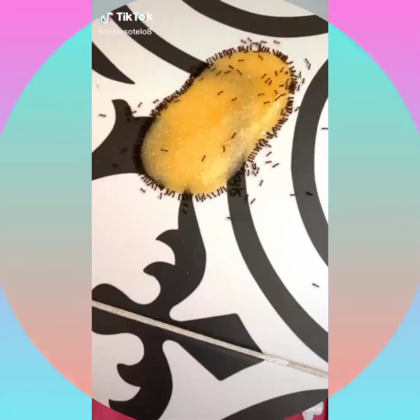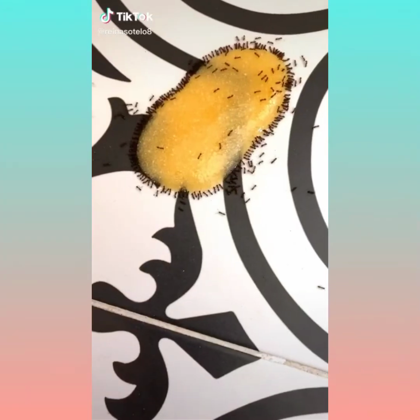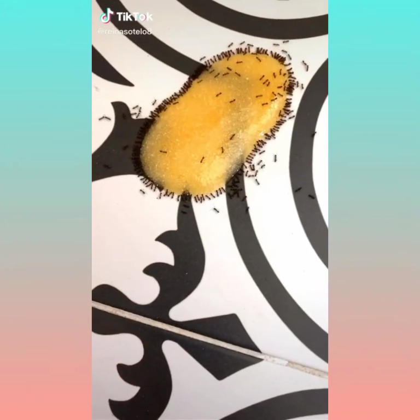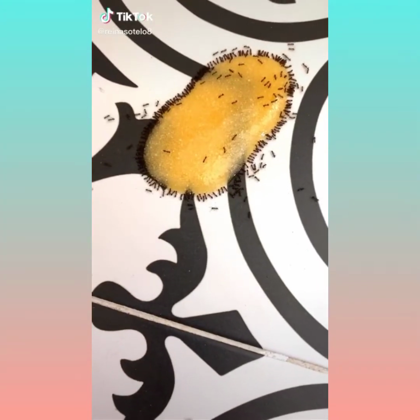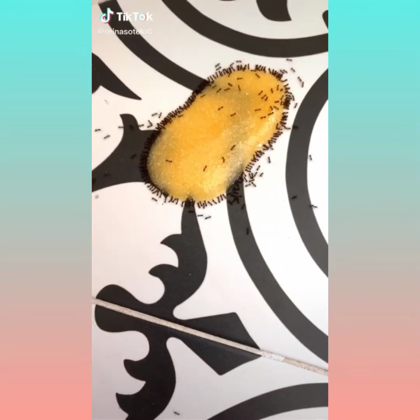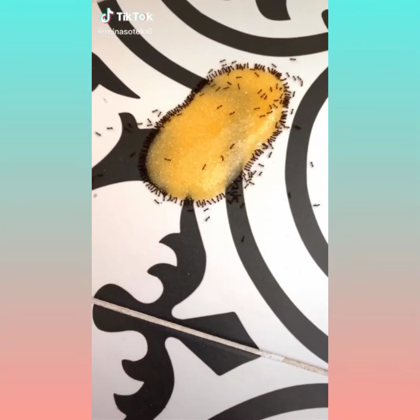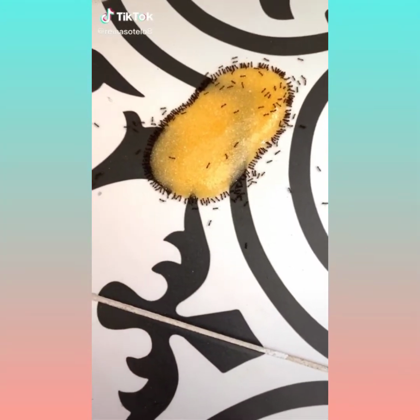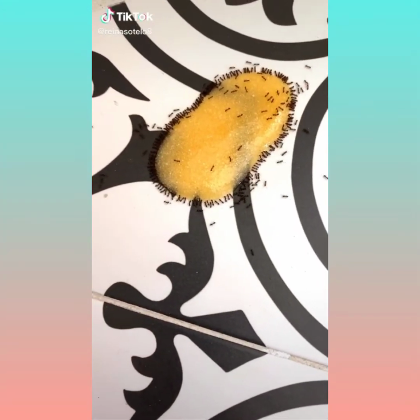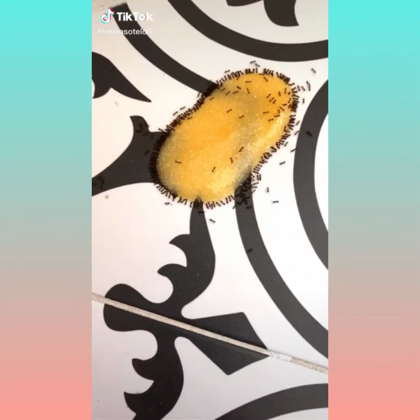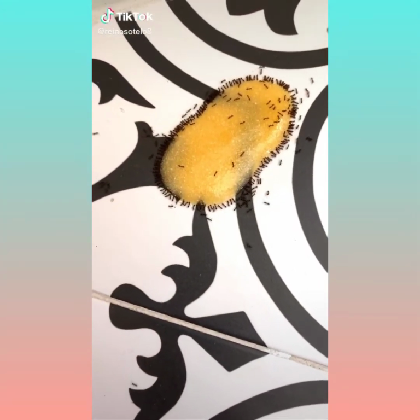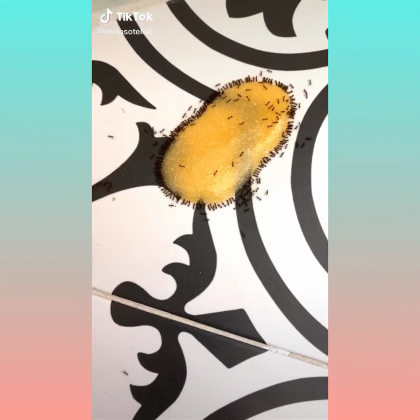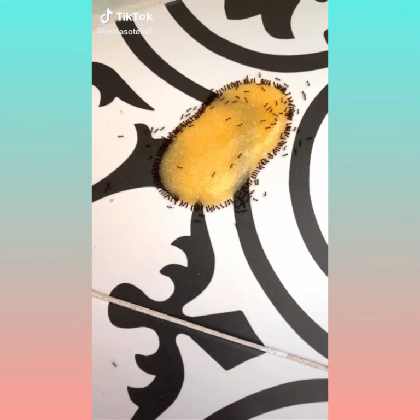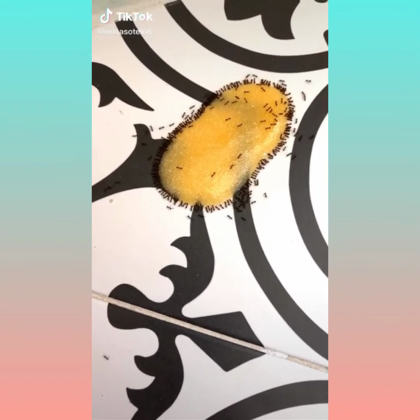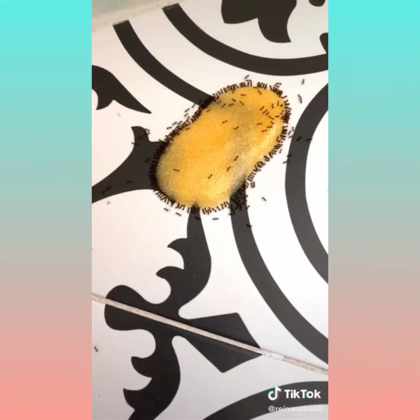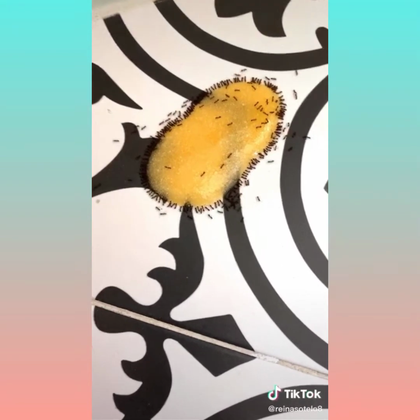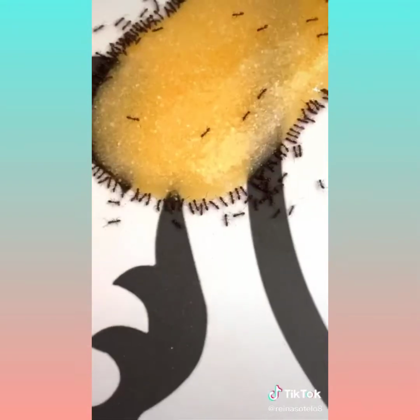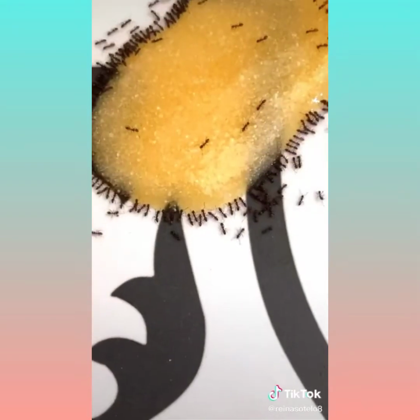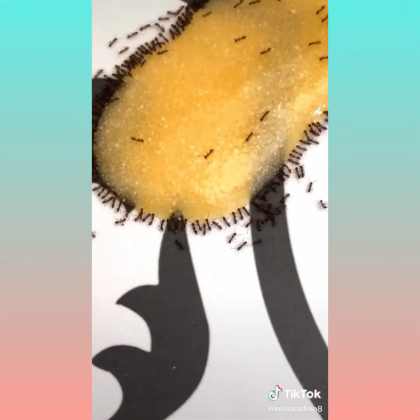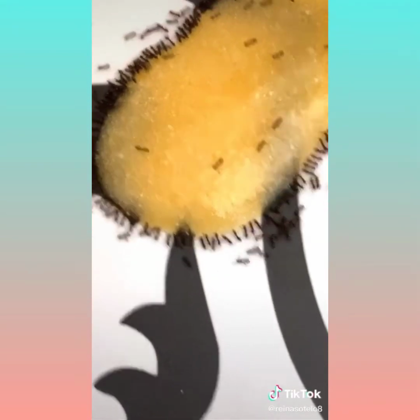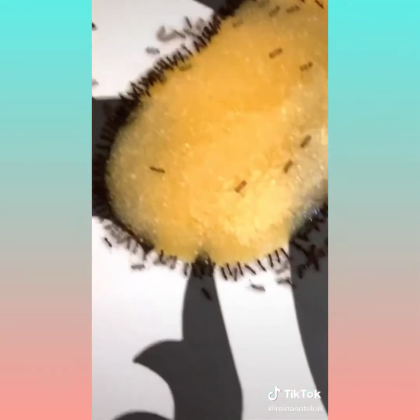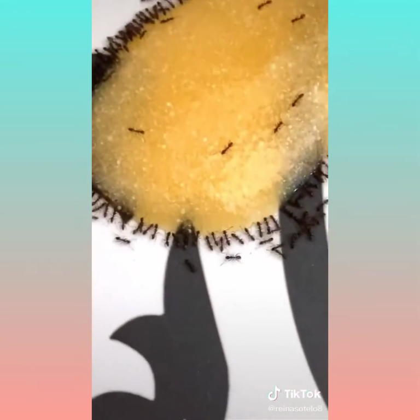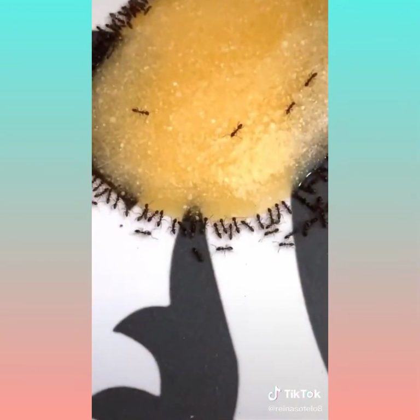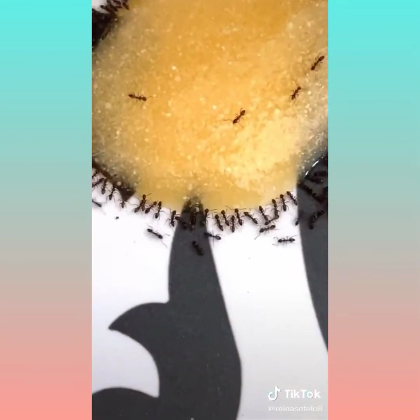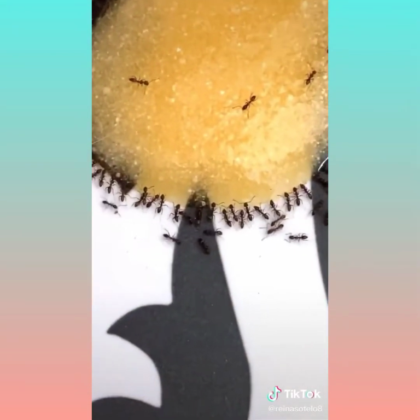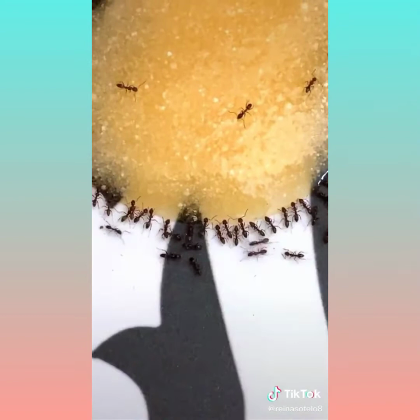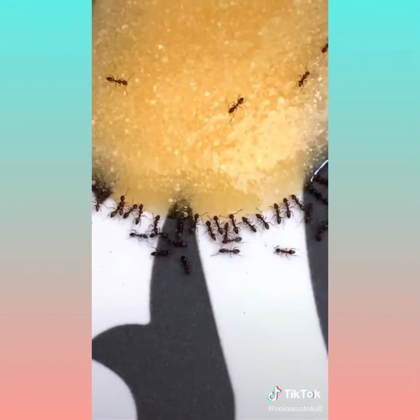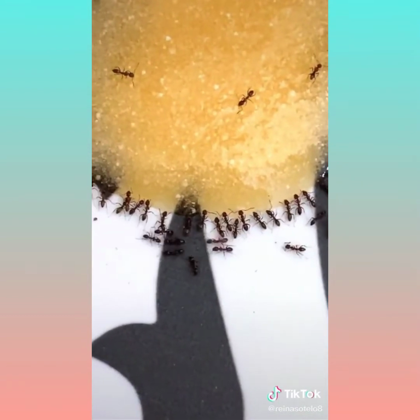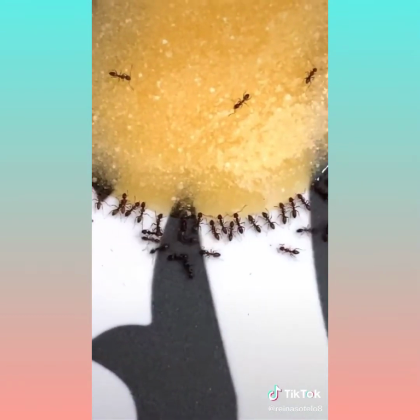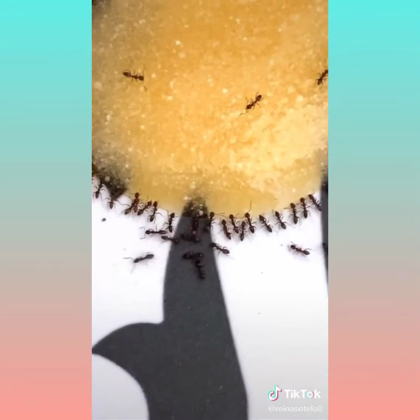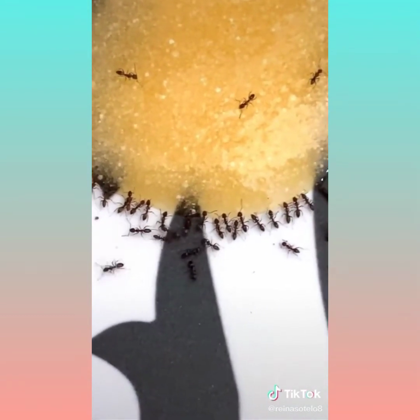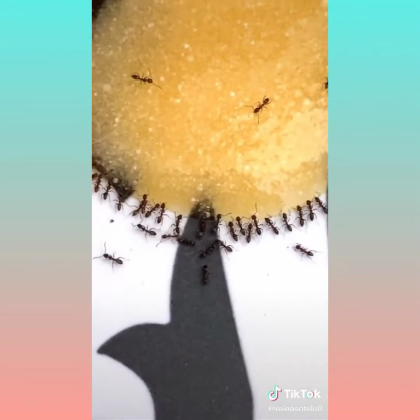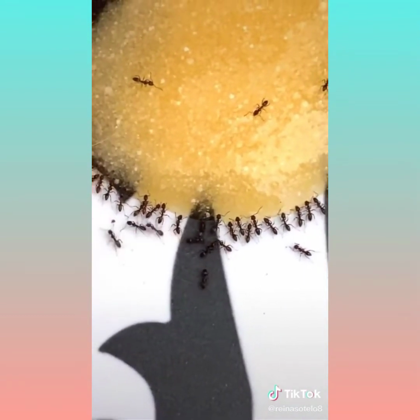Did you know that if you mix borax and honey and put it out where you have an ant infestation, all of the ants will come to drink the delicious honey and then it will kill them, solving your problem.